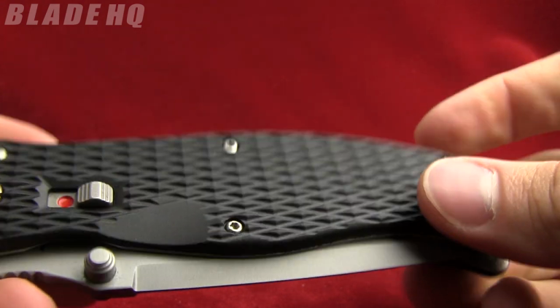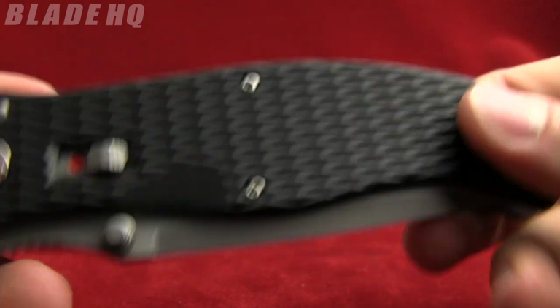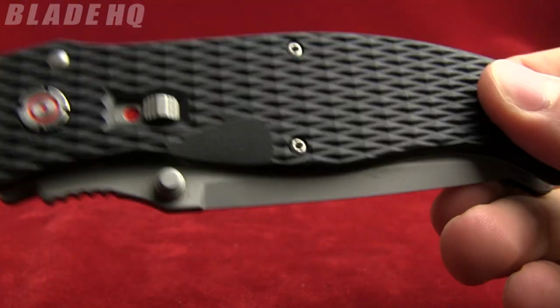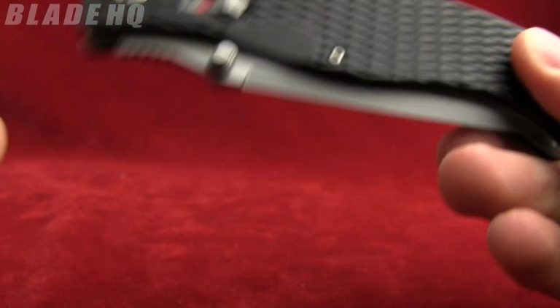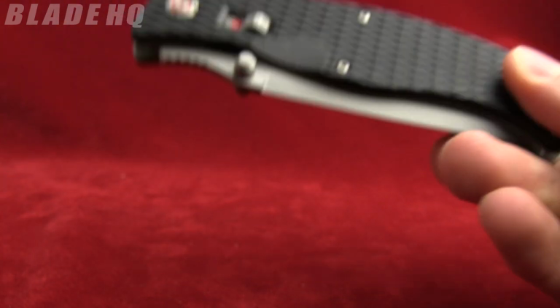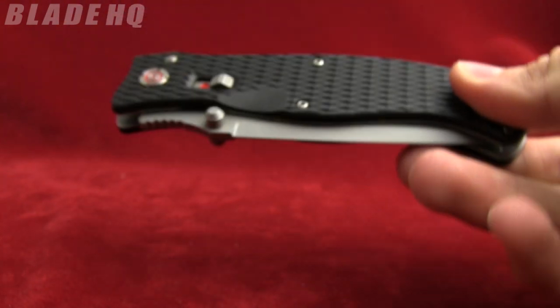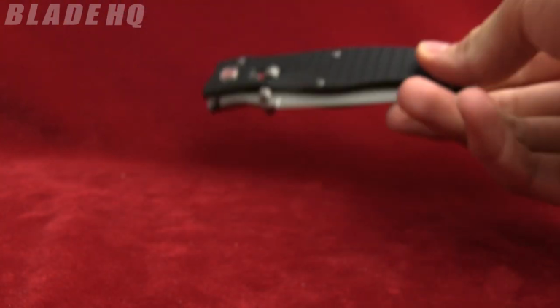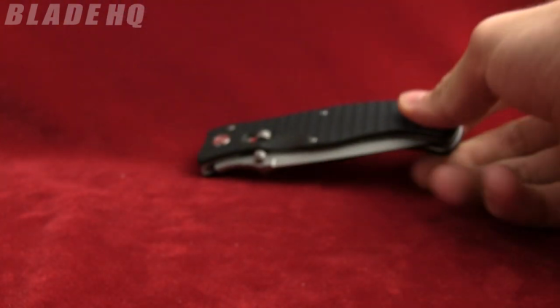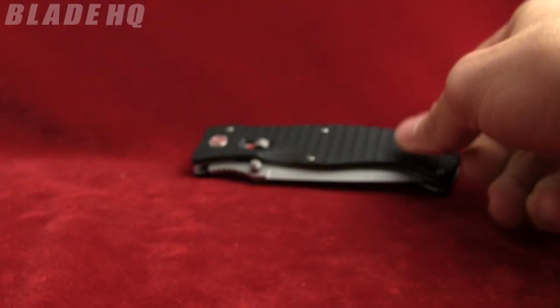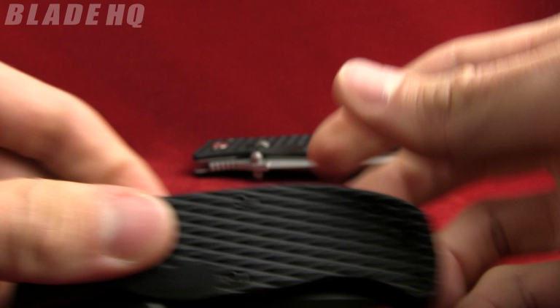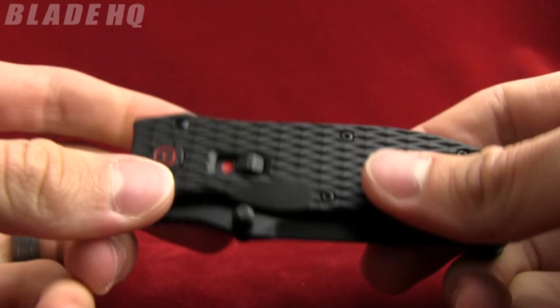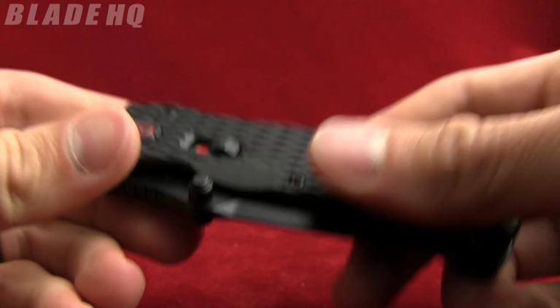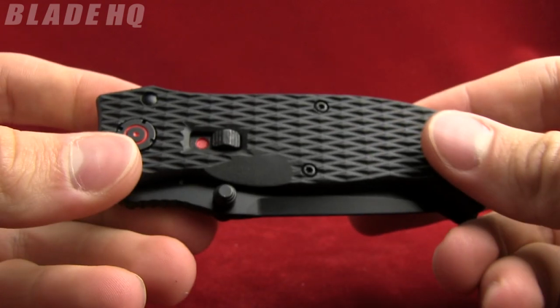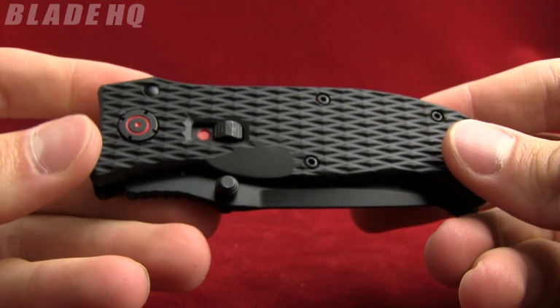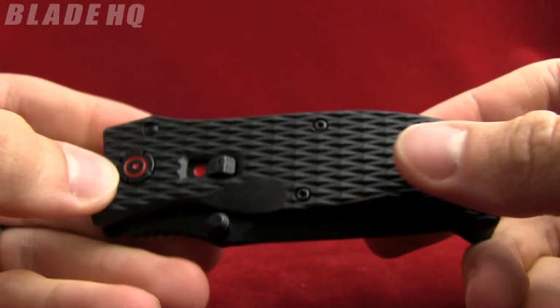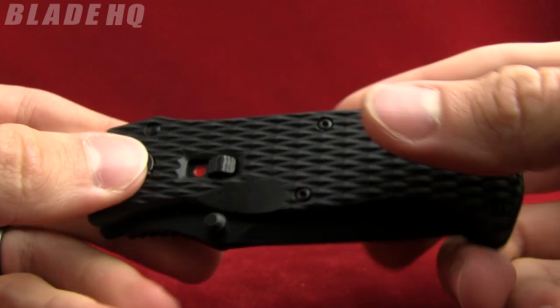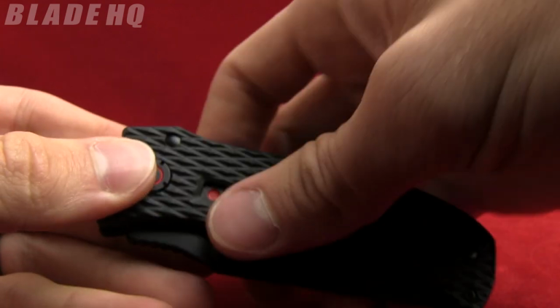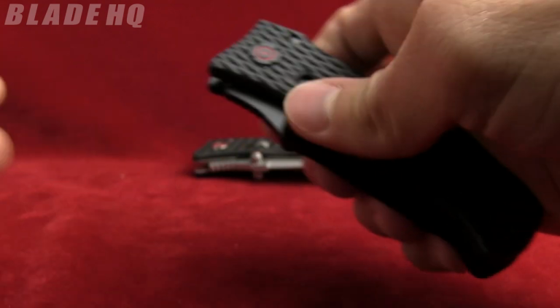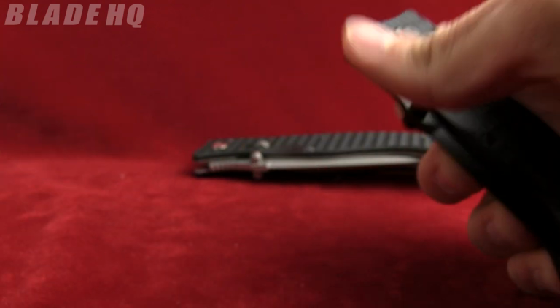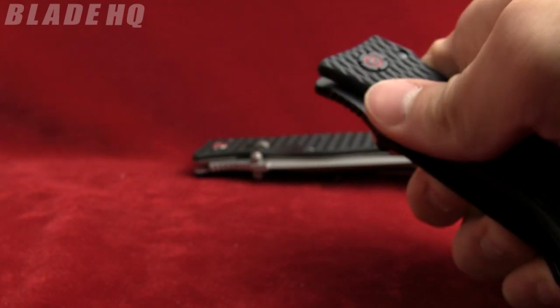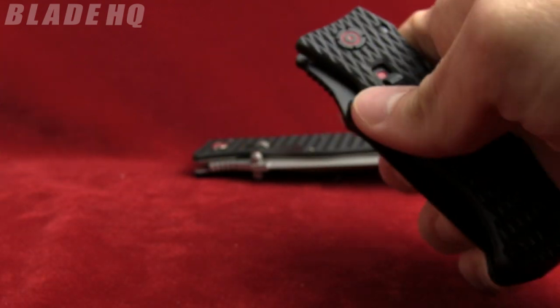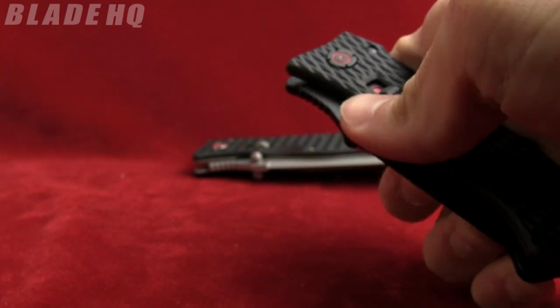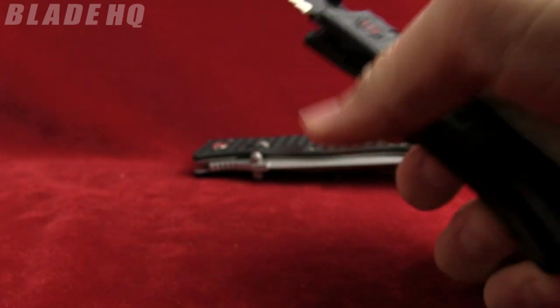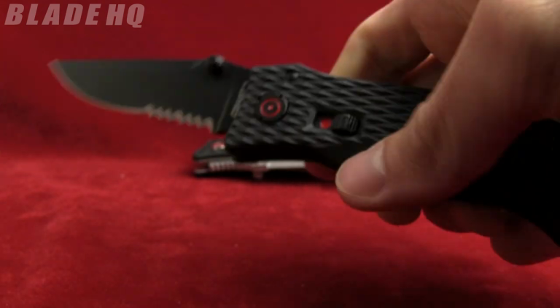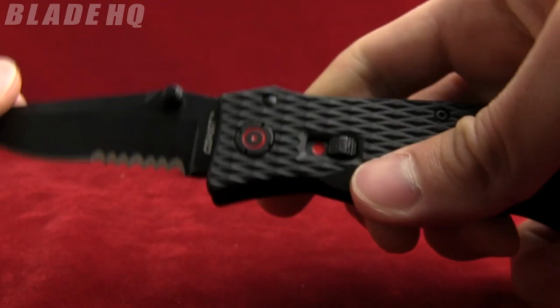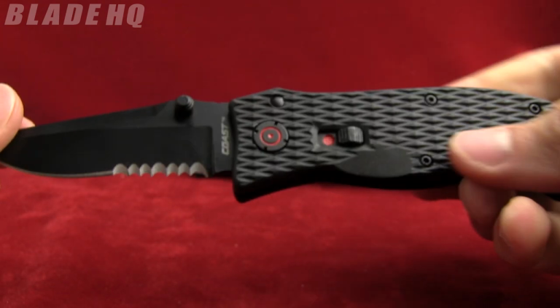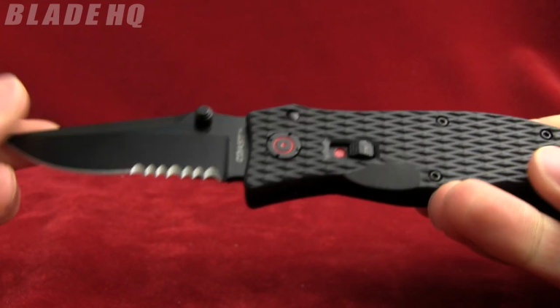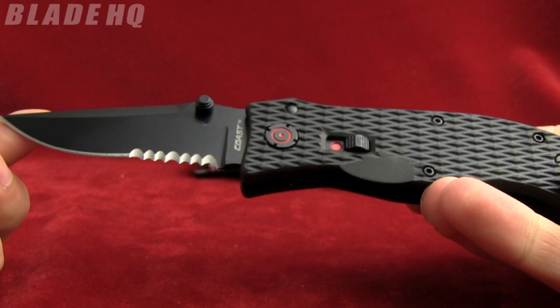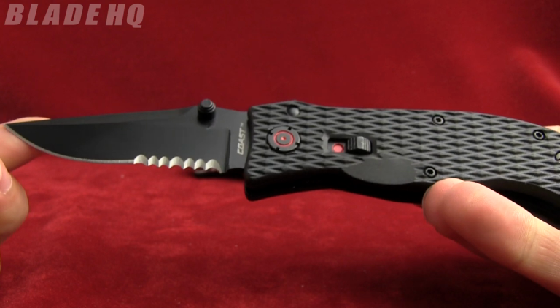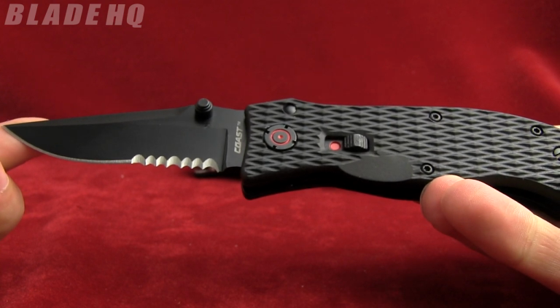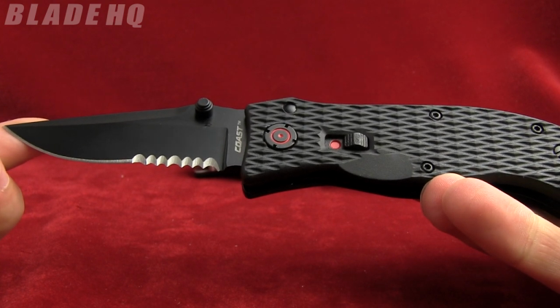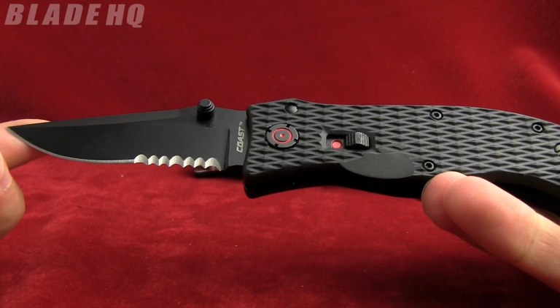So this is the 3.9 version and then the 3.0. Both of these come in the tactical as well — the black tactical — including a partially serrated version.